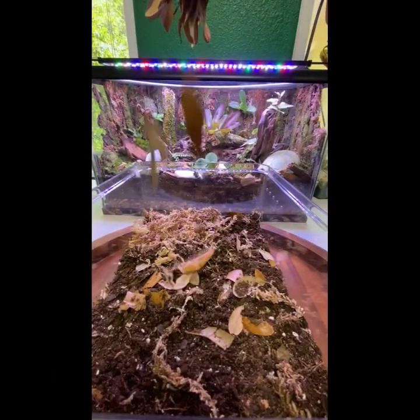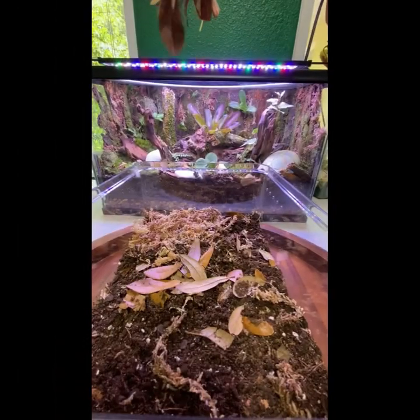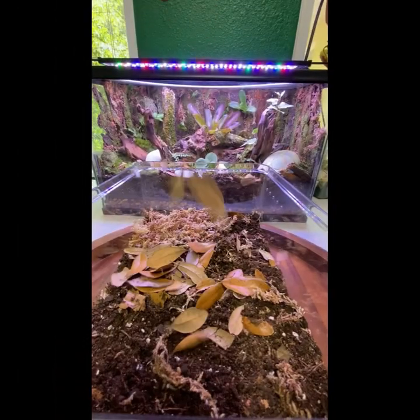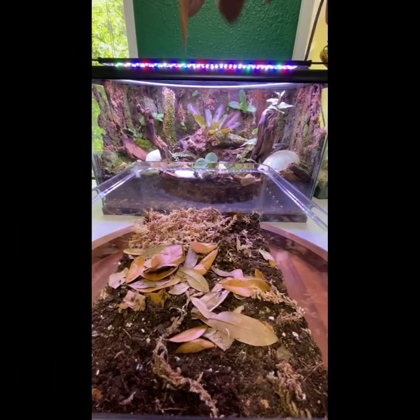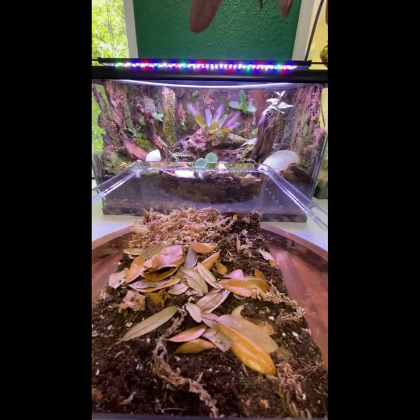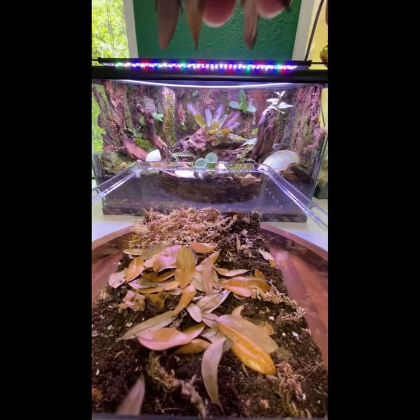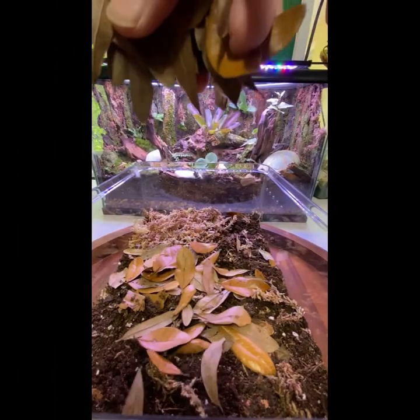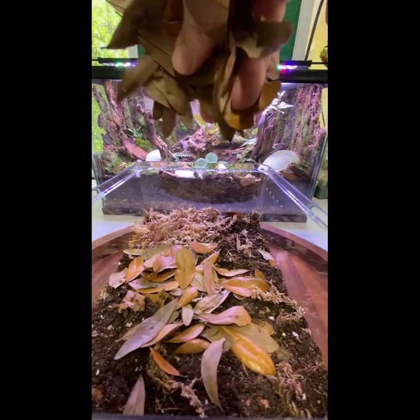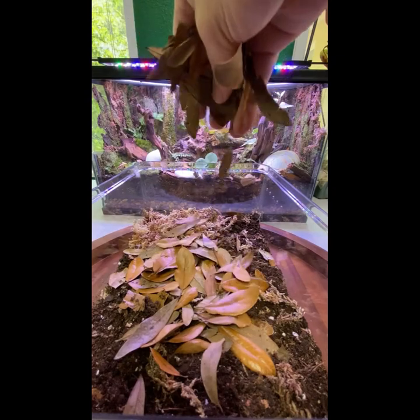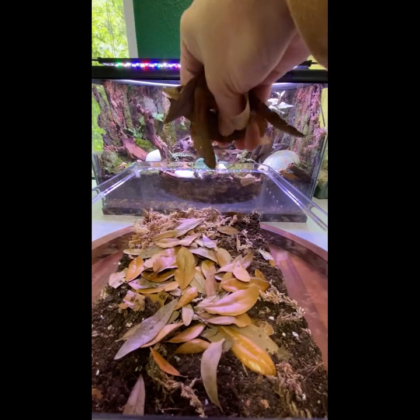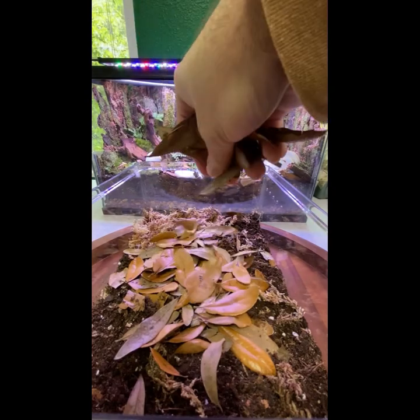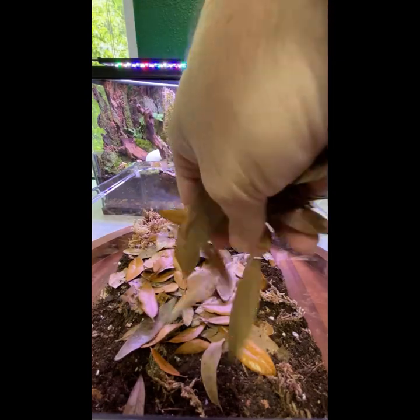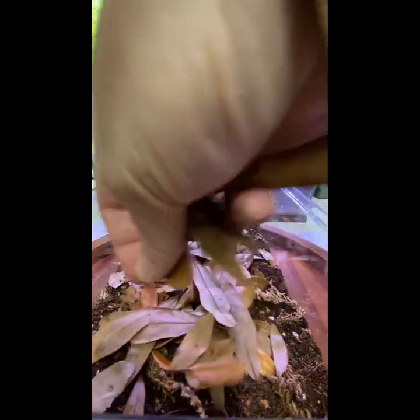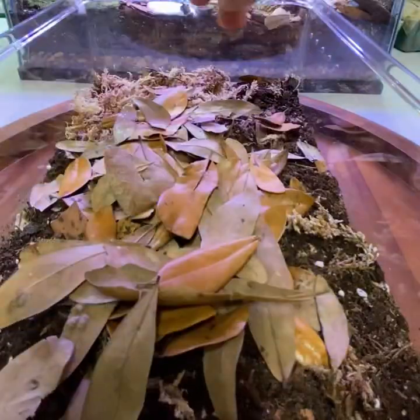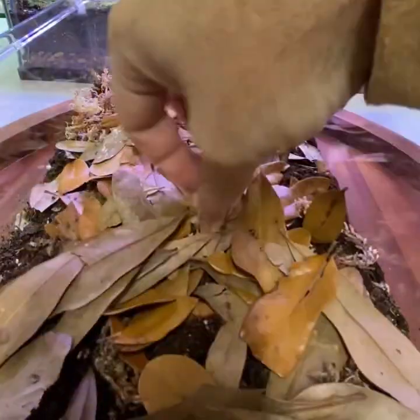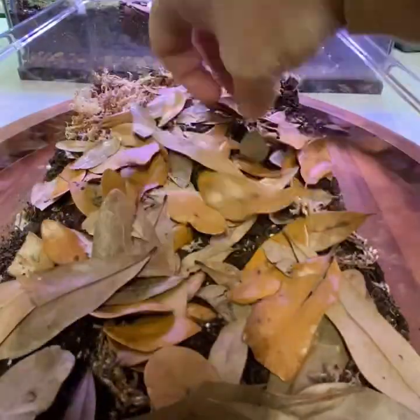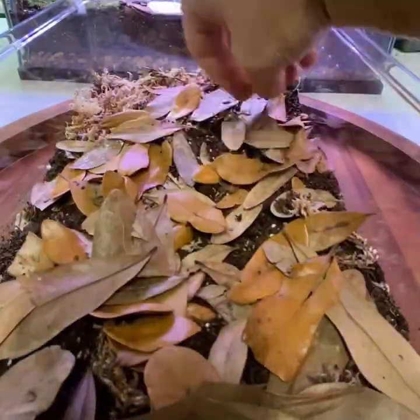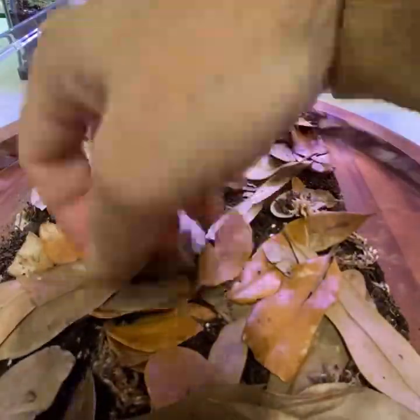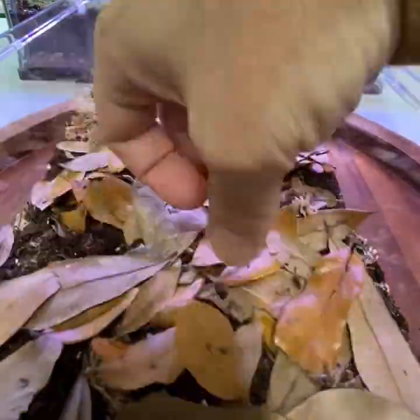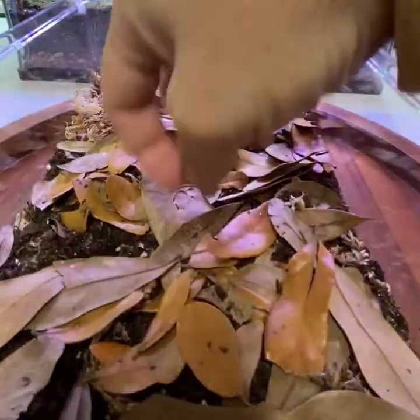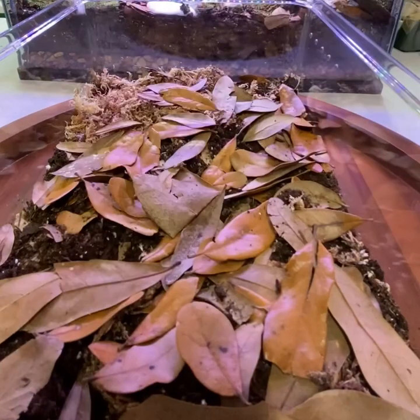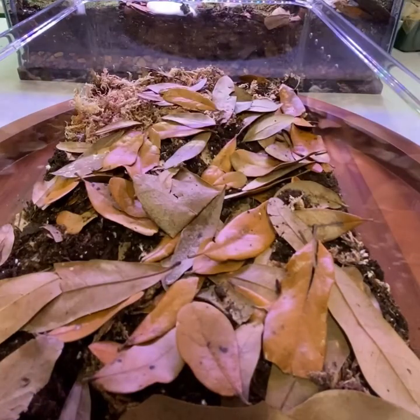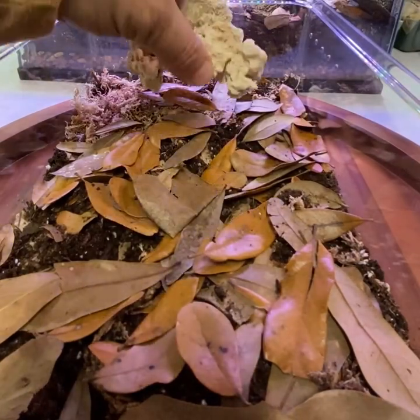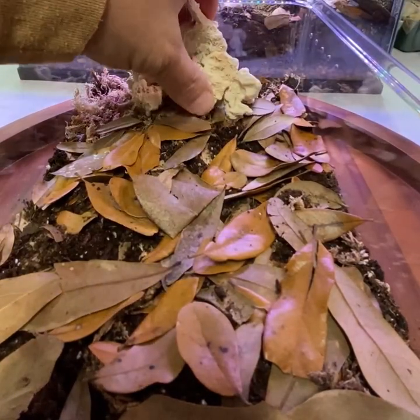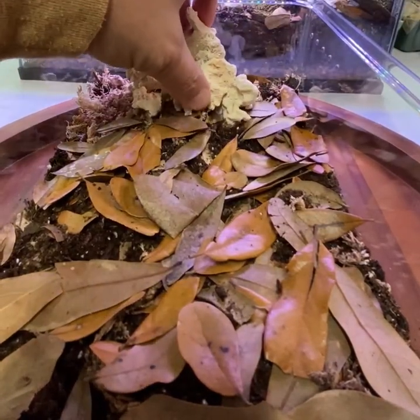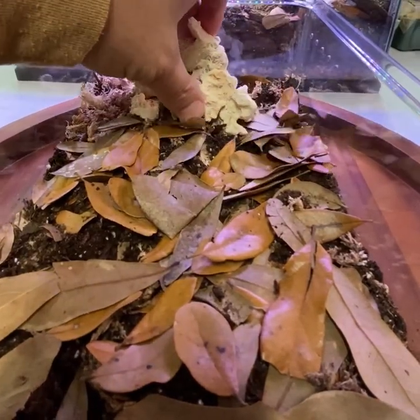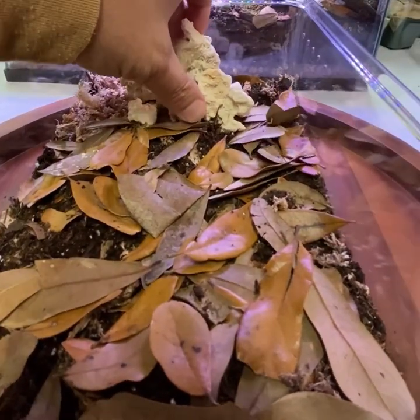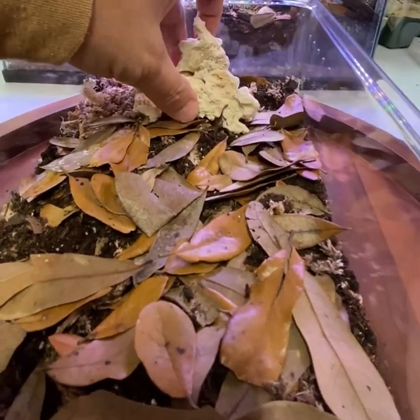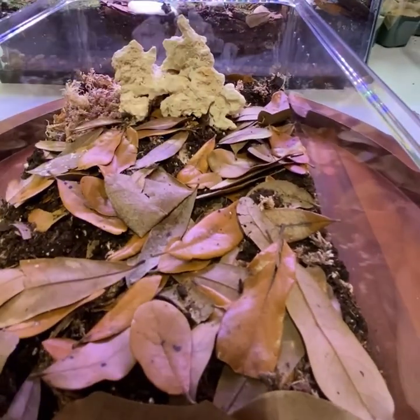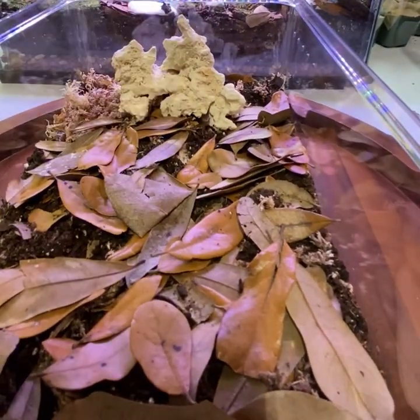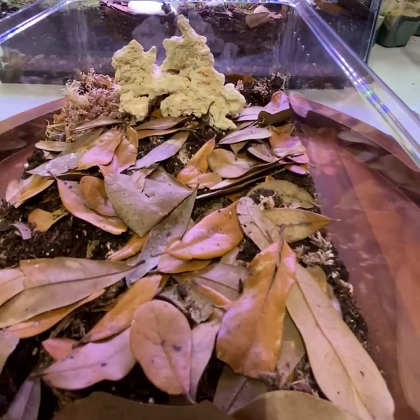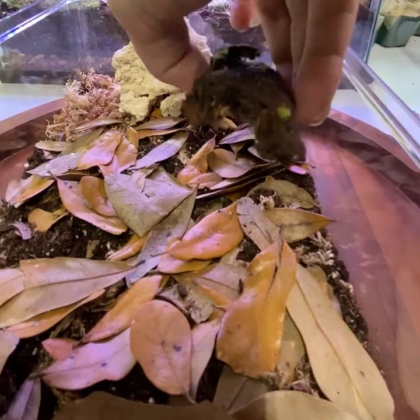Sprinkle in a good layer of leaves to give the isopods additional places to hide and so that they feel more secure, while also supplying them with one of their basic food sources. Now to fill it in, starting with the limestone cave, which I put on the wet side of the container.